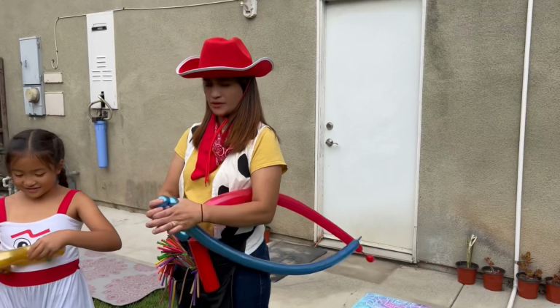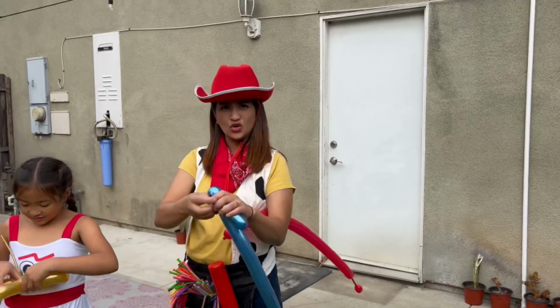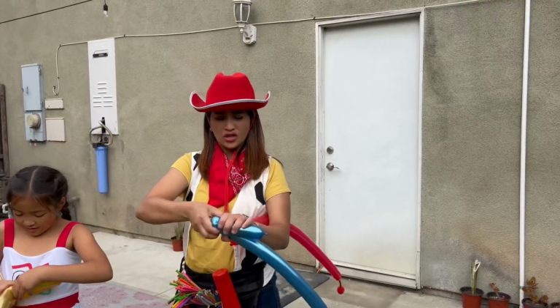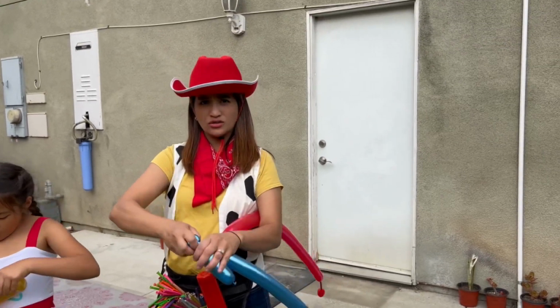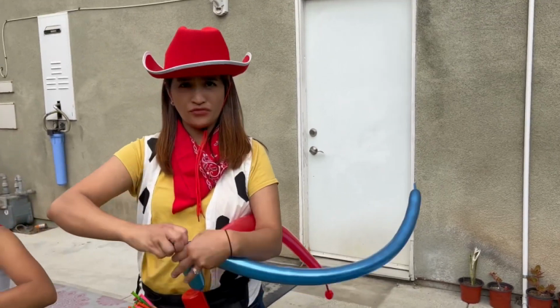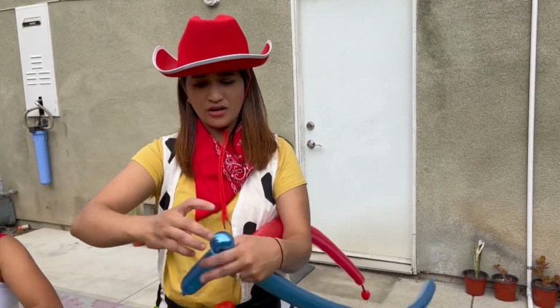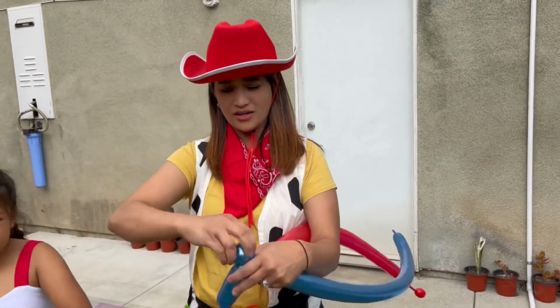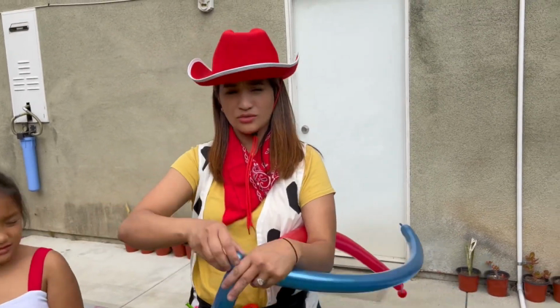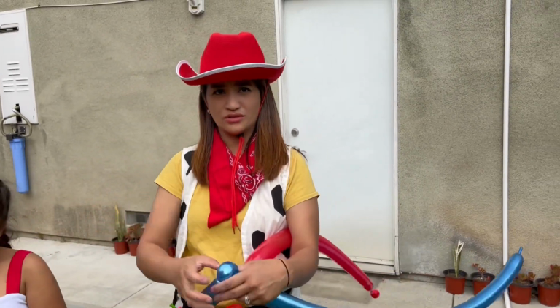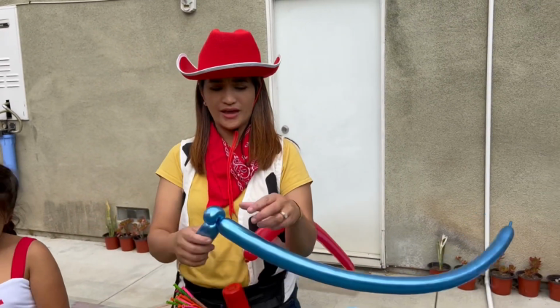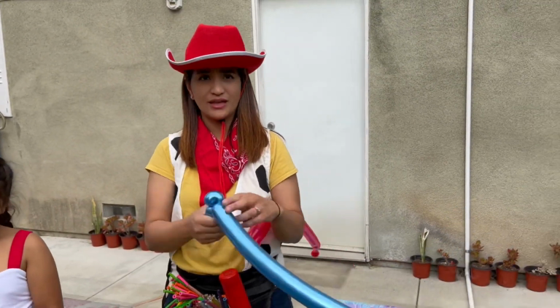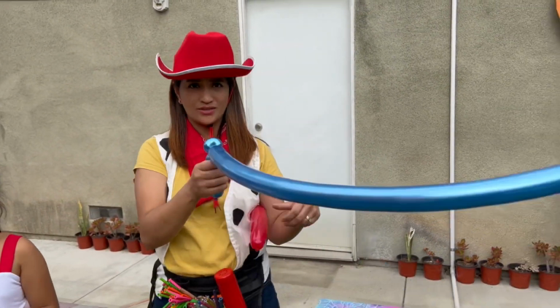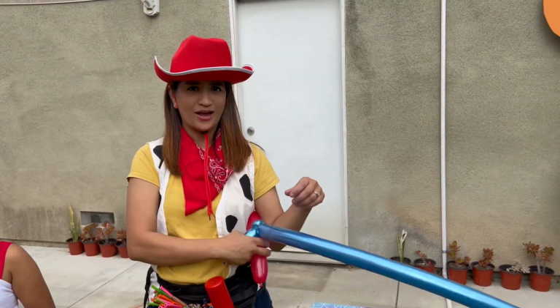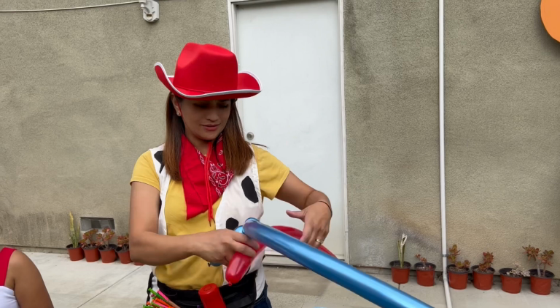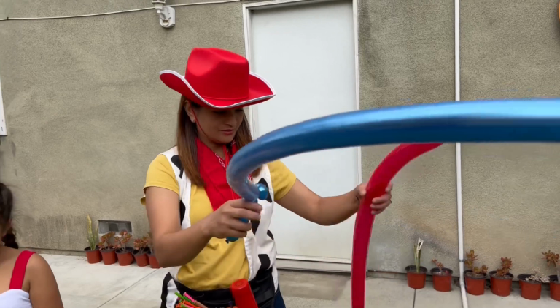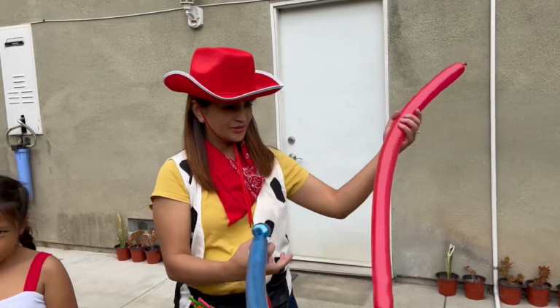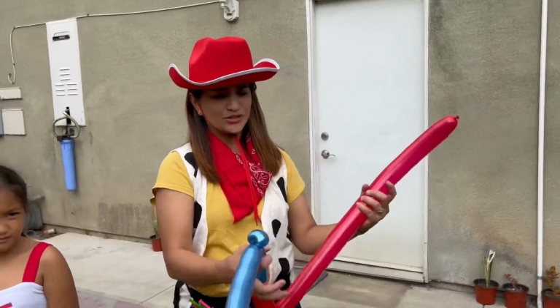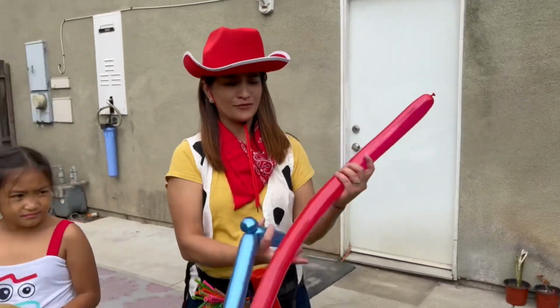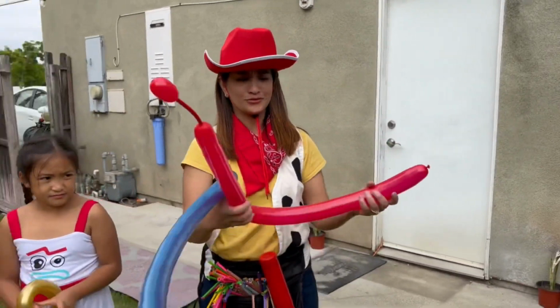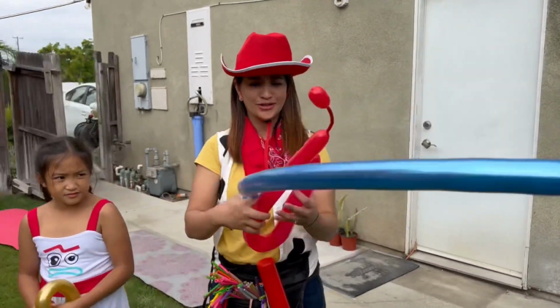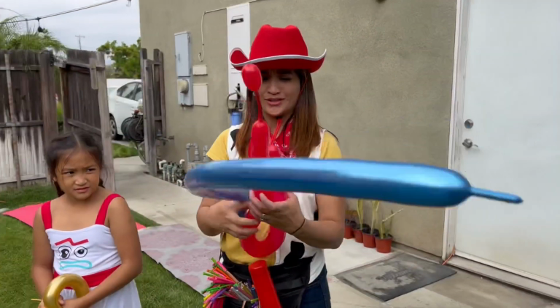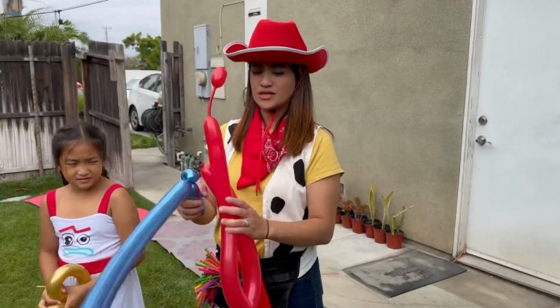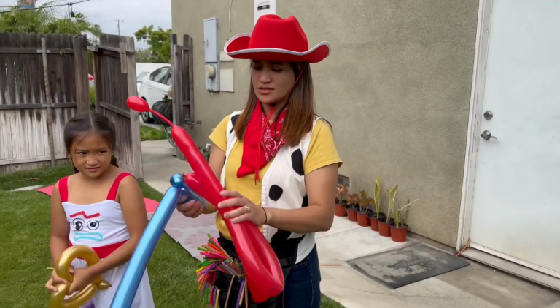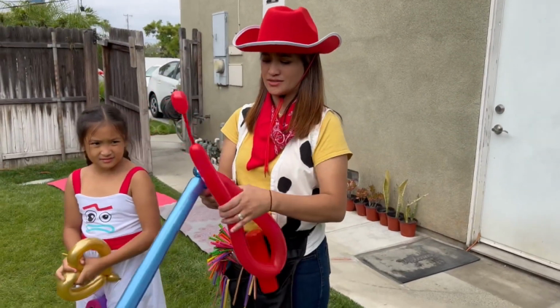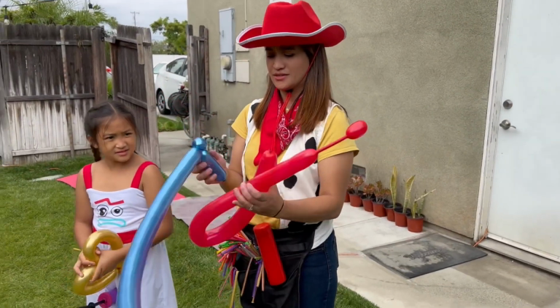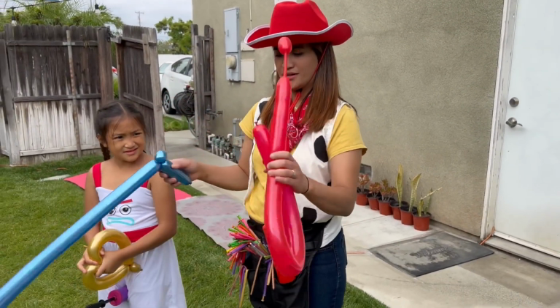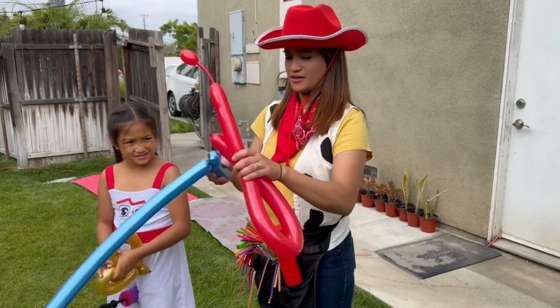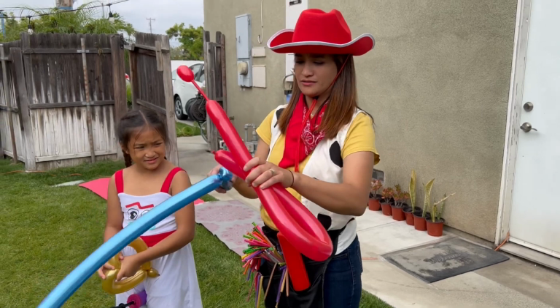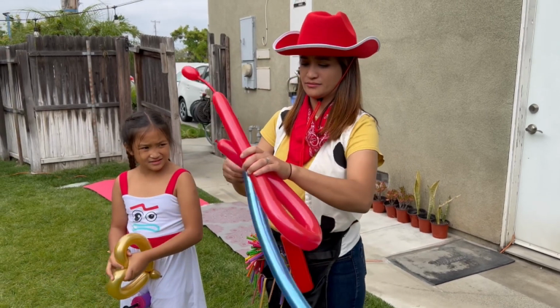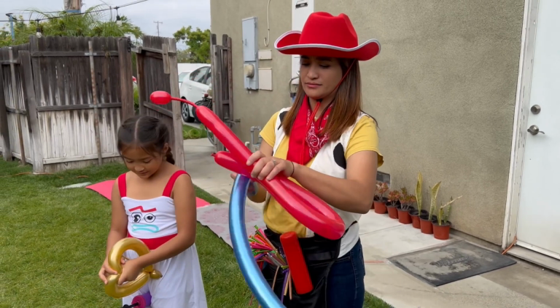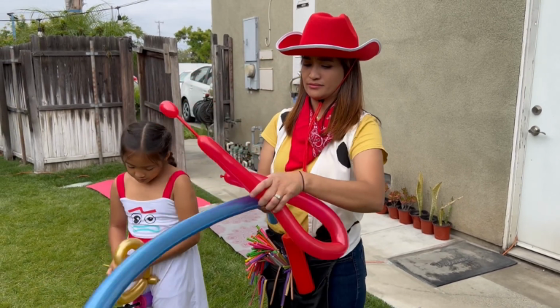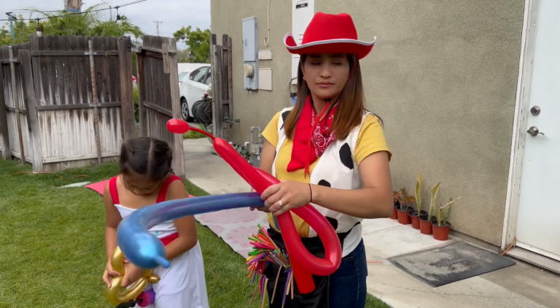Two fingers, one finger, and then you do that — now you have the handle. Ayun! Explain naman, three steps. Hahahaha, what is that?